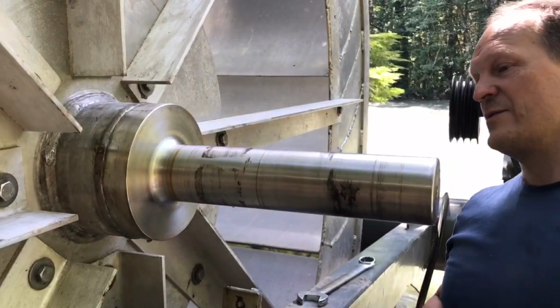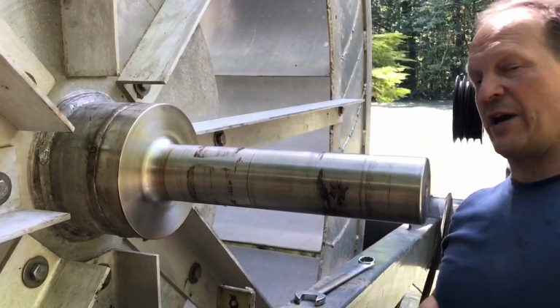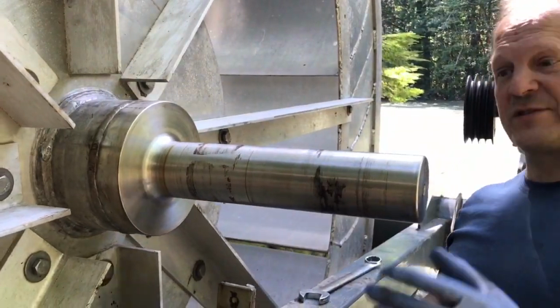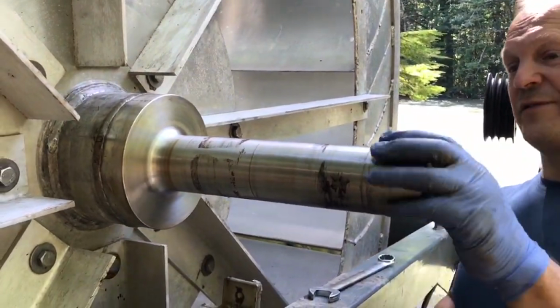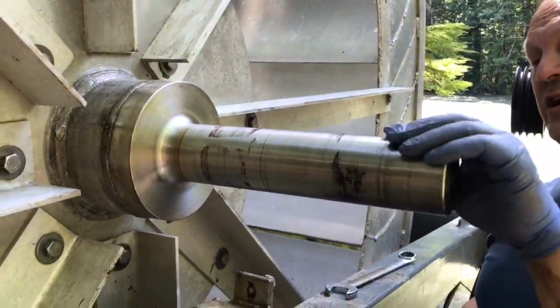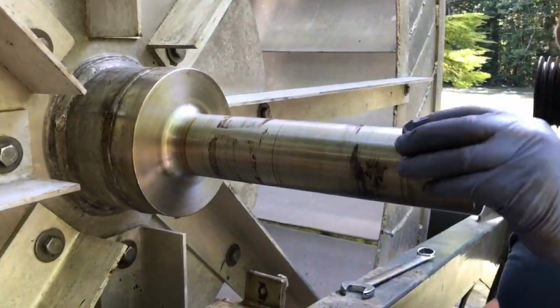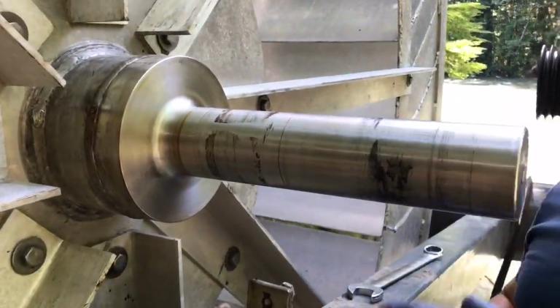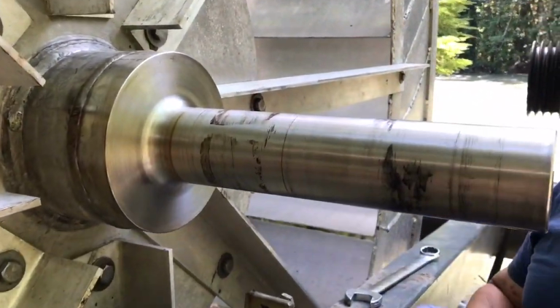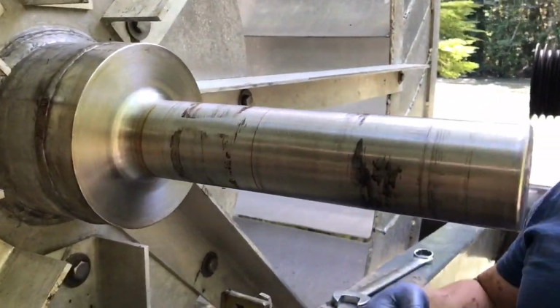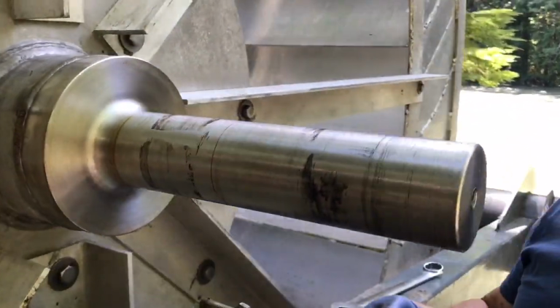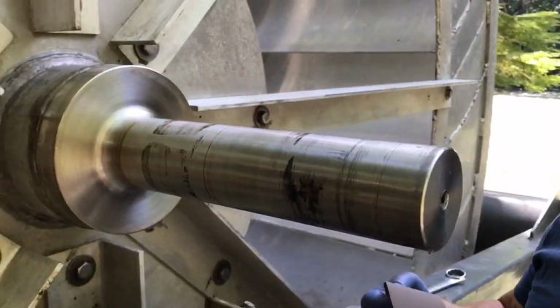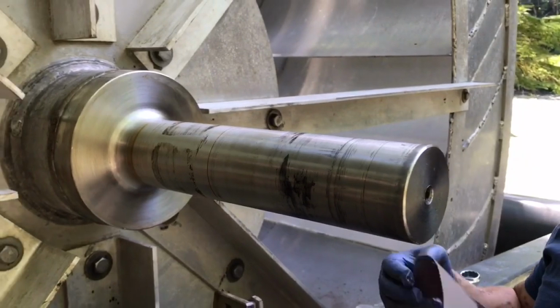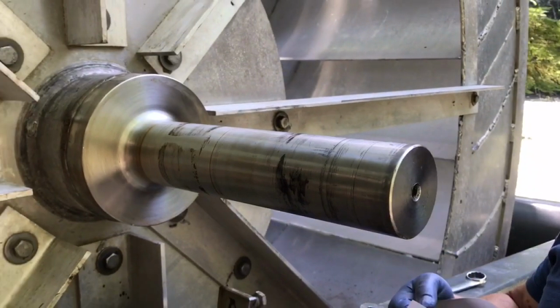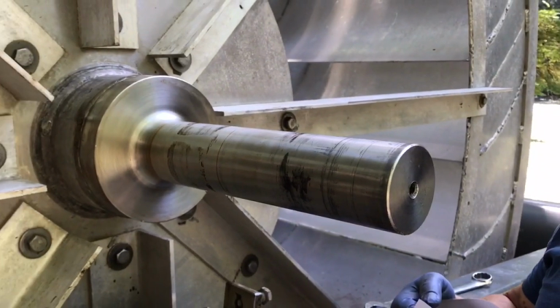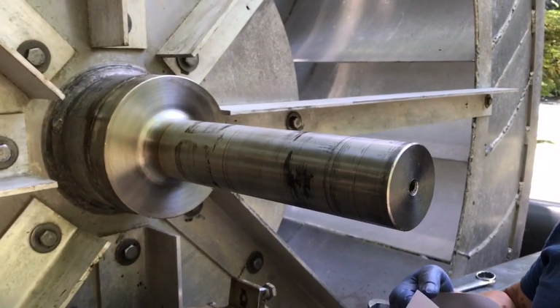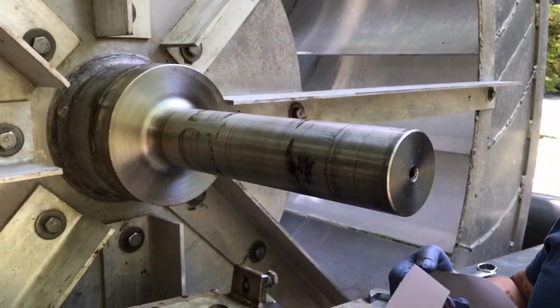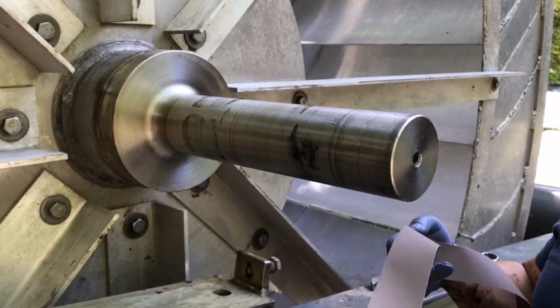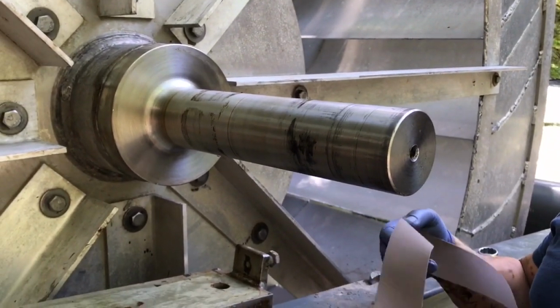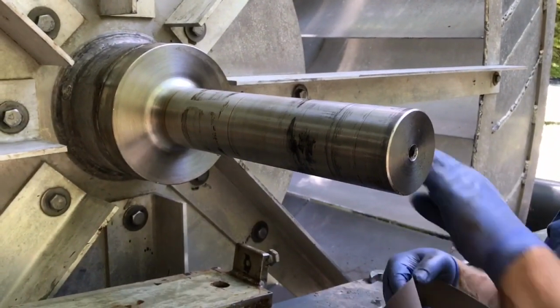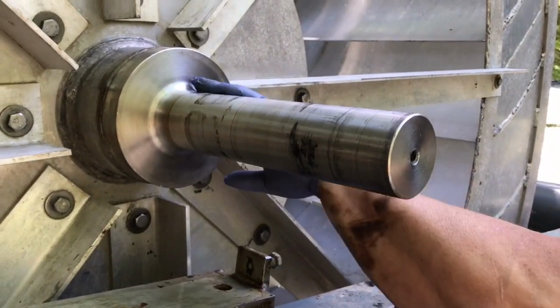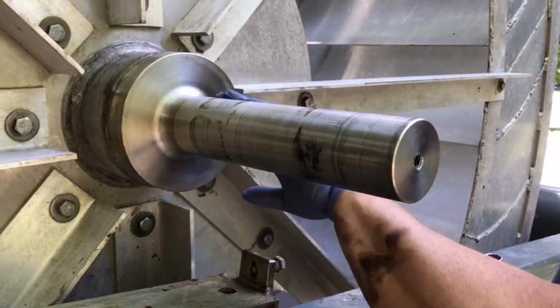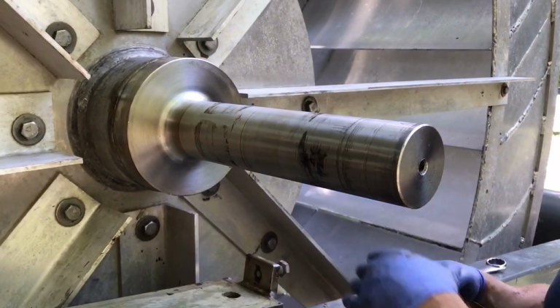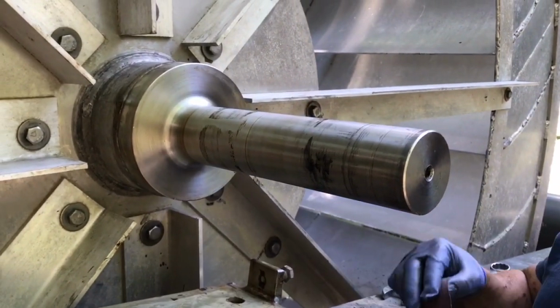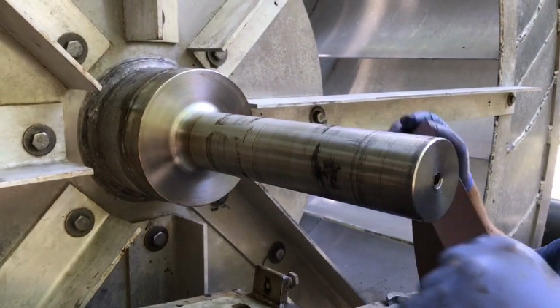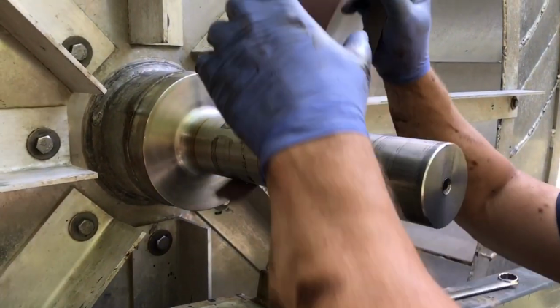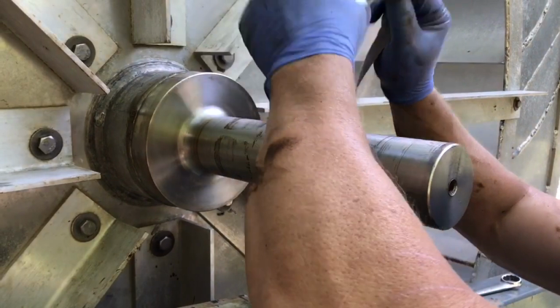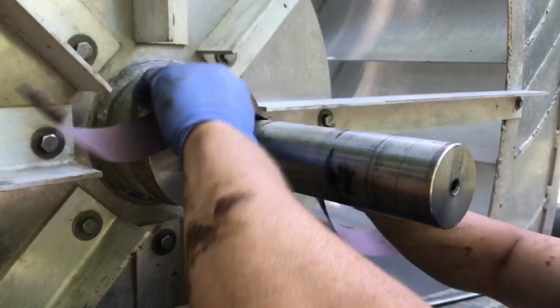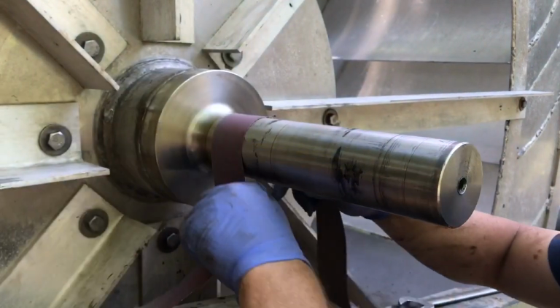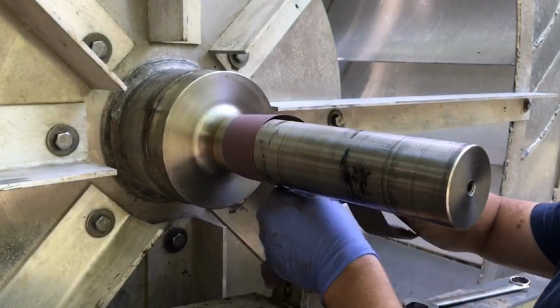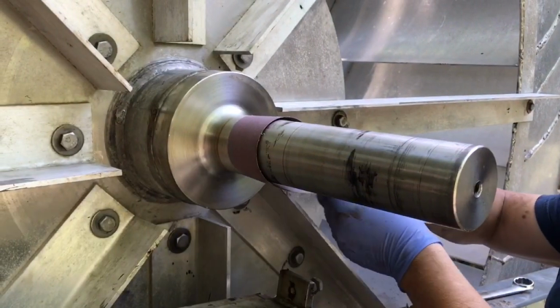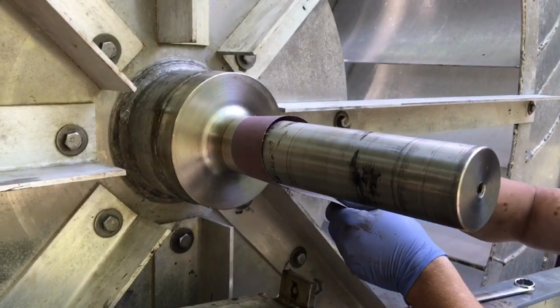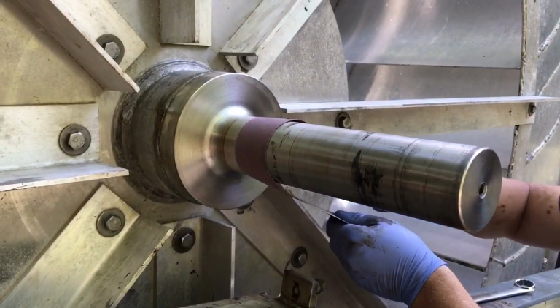So the shaft has got a few scratches and things on it so I've got some 320 grit emery cloth. I'm just going to polish it up, remove any of the high spots that could wear on the new bearings.